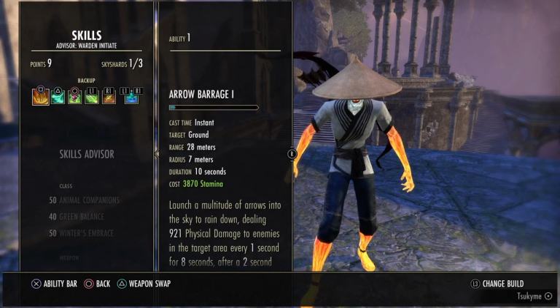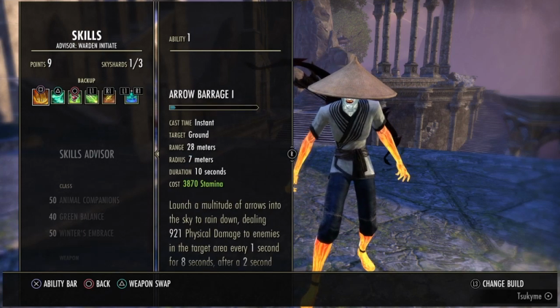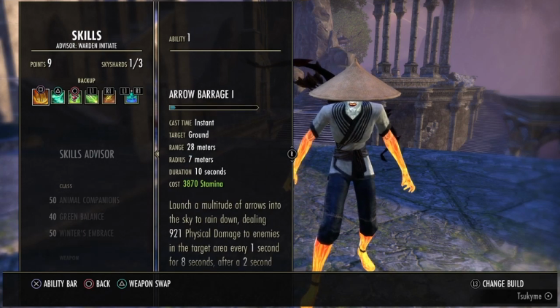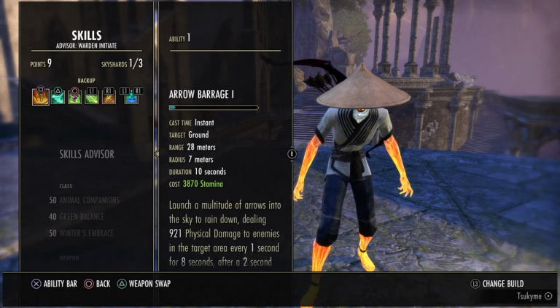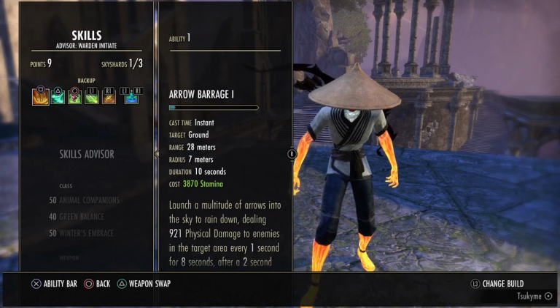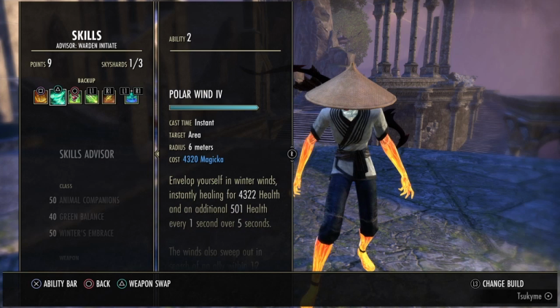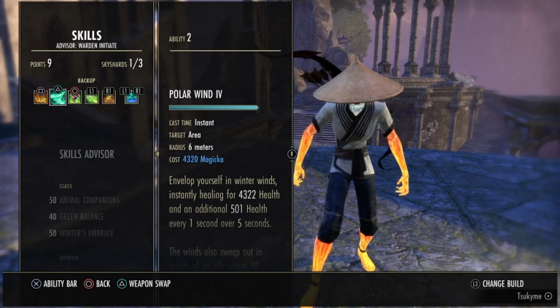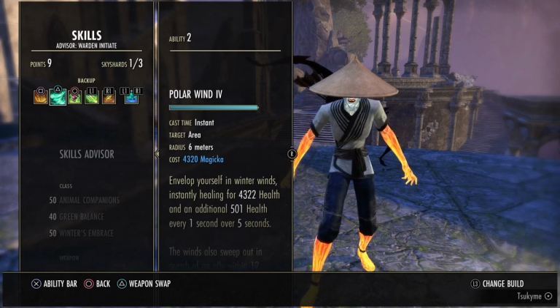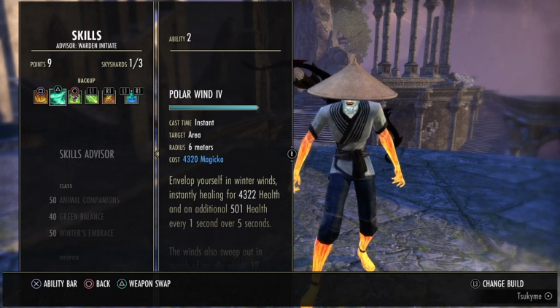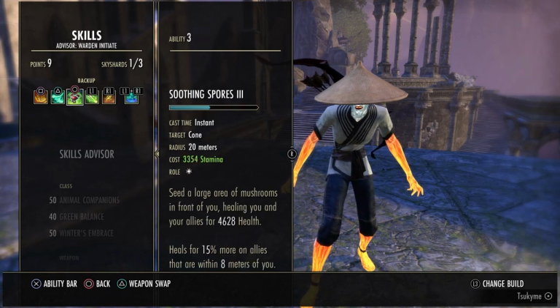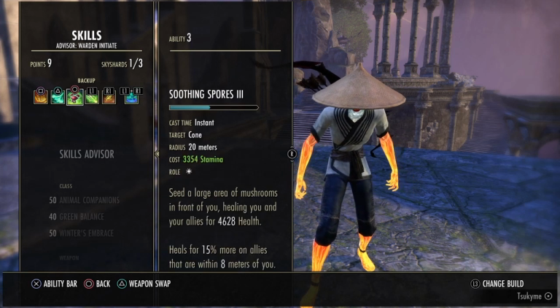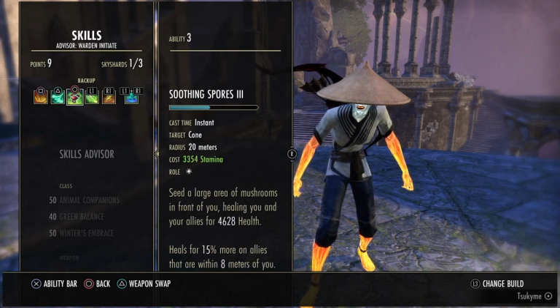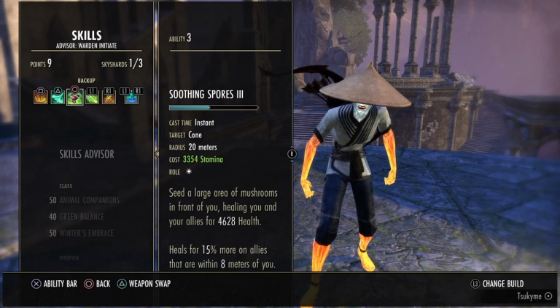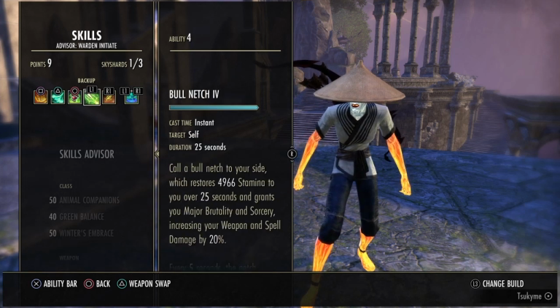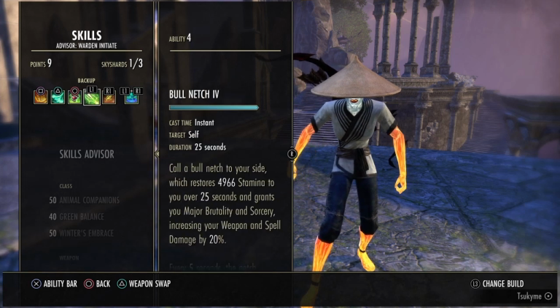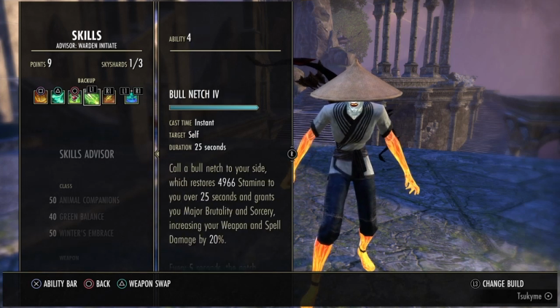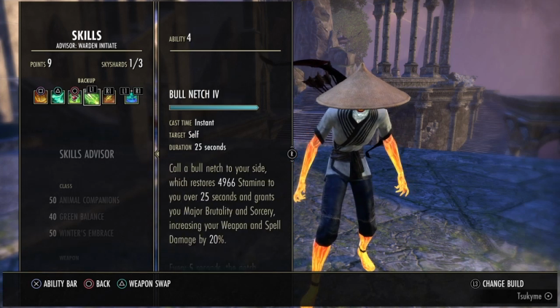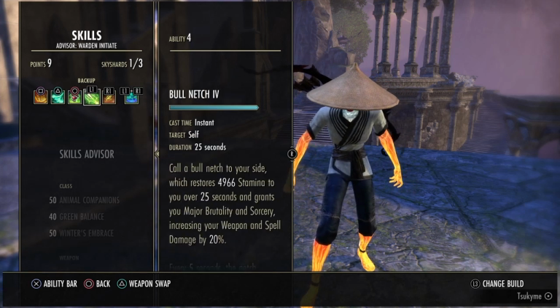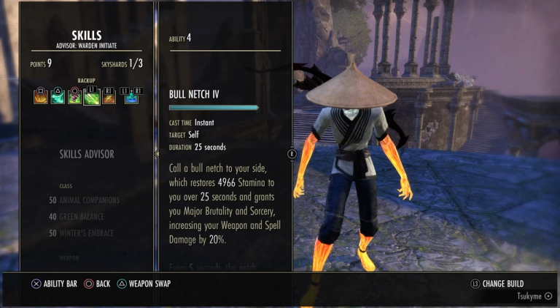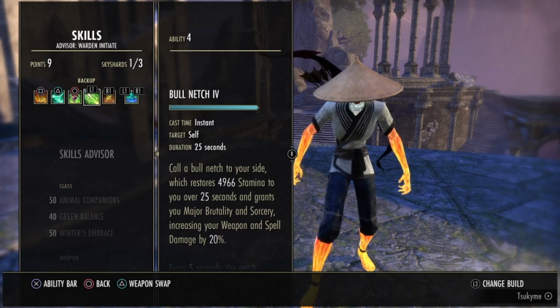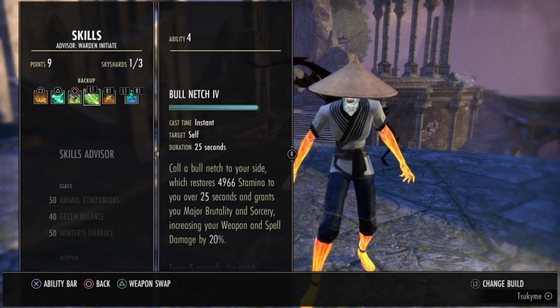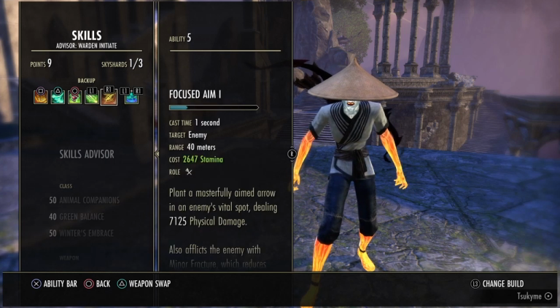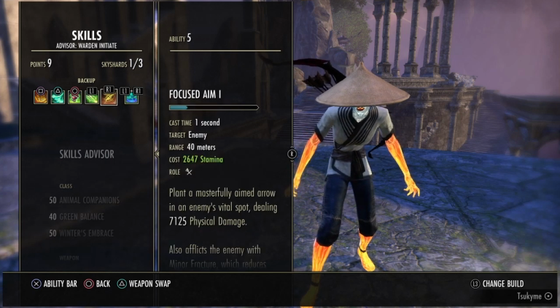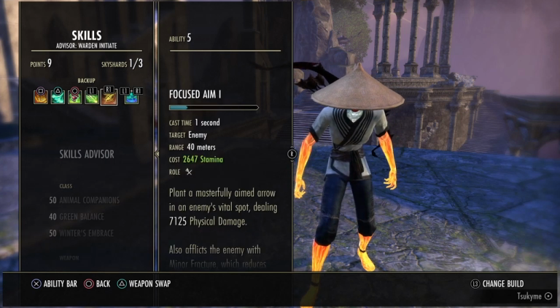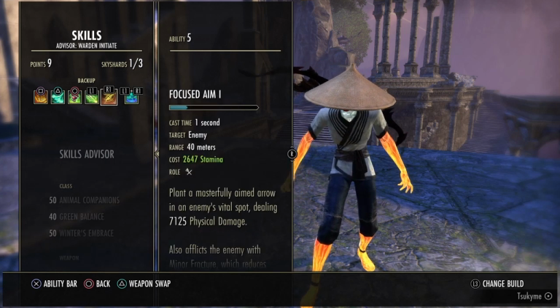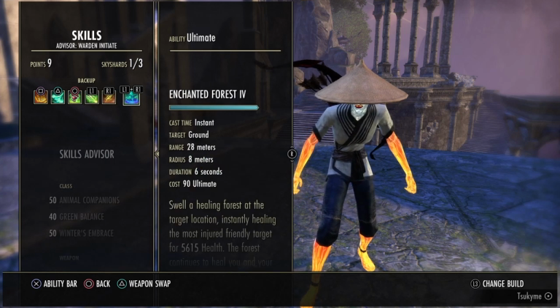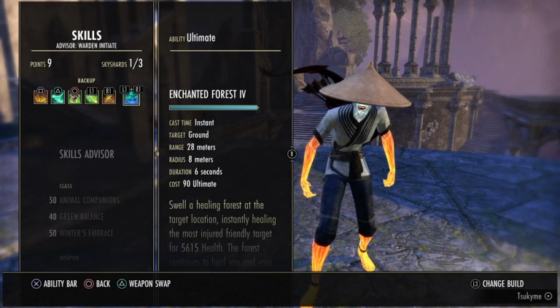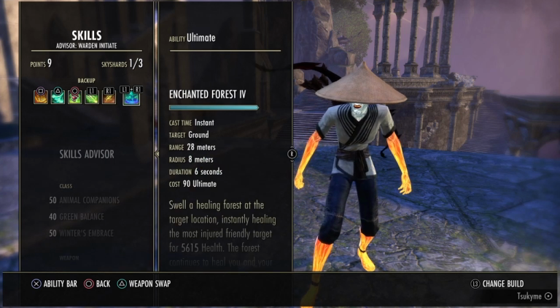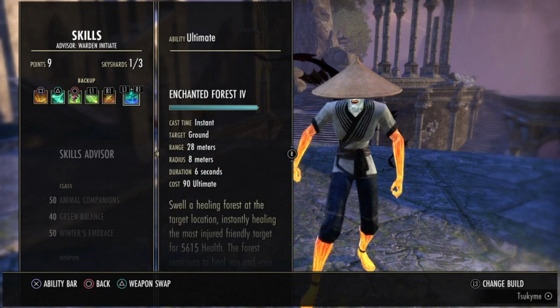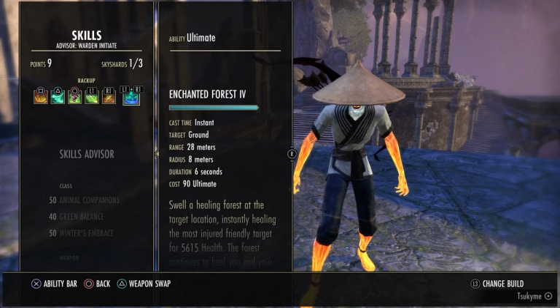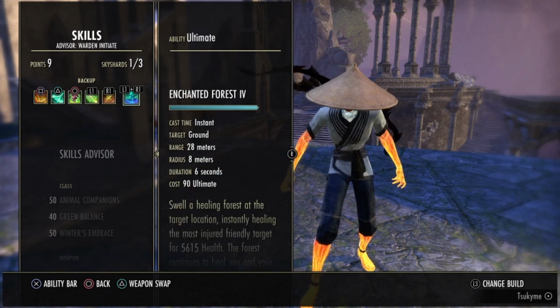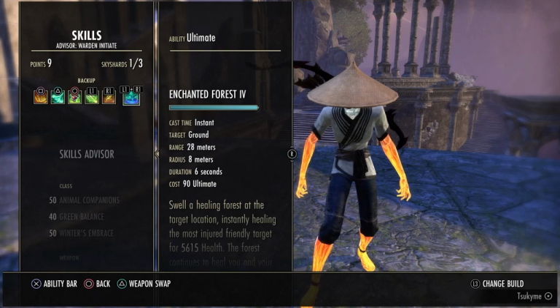On the back bar you want Arrow Barrage, Polar Wind, Suiting Spores, Bull Natch — which helps you a lot when running — the Snipe, and Enchant and Forest.